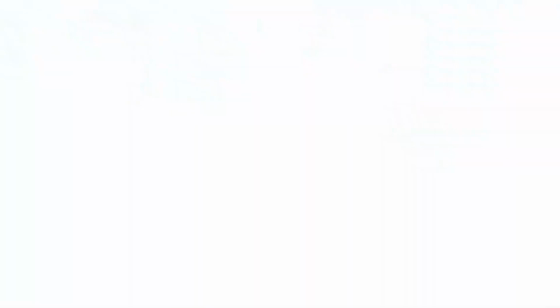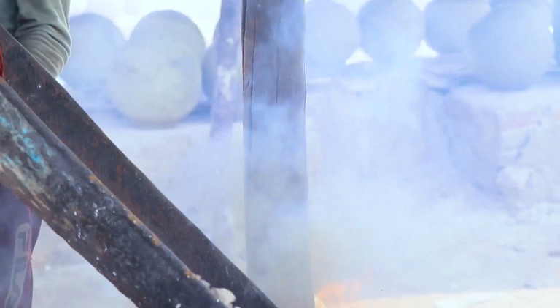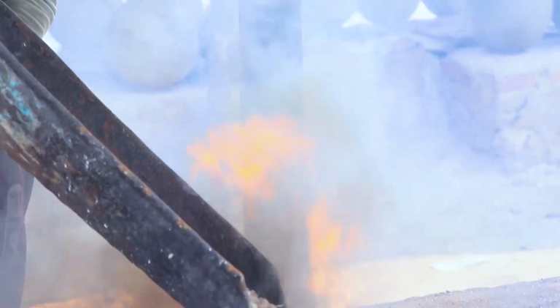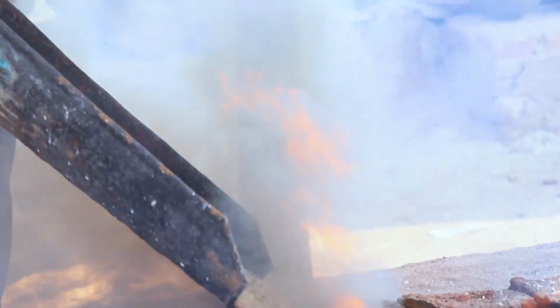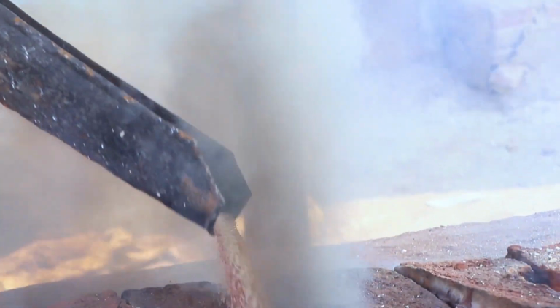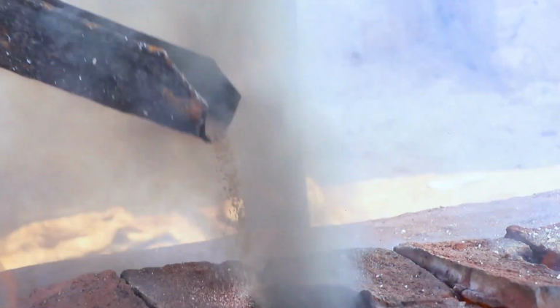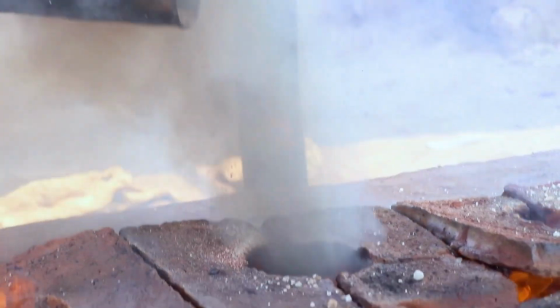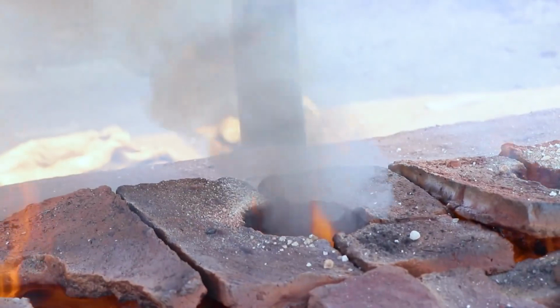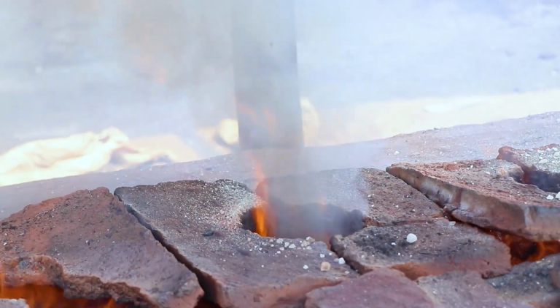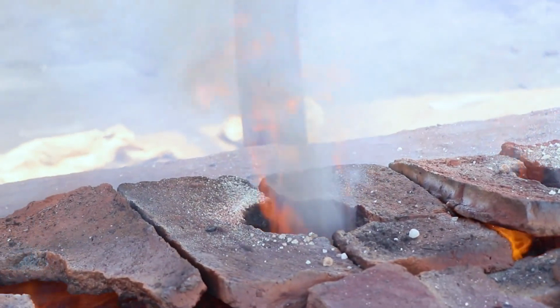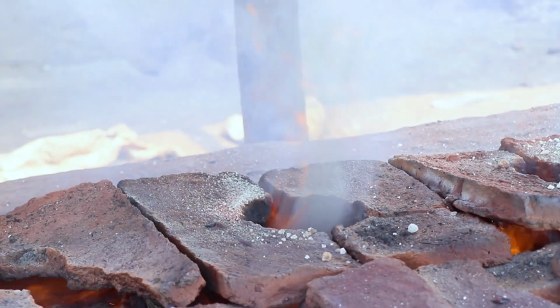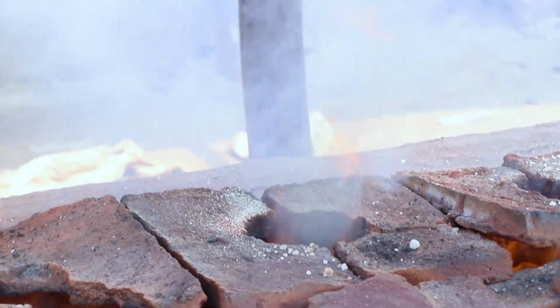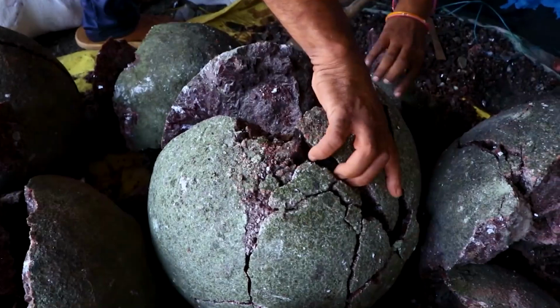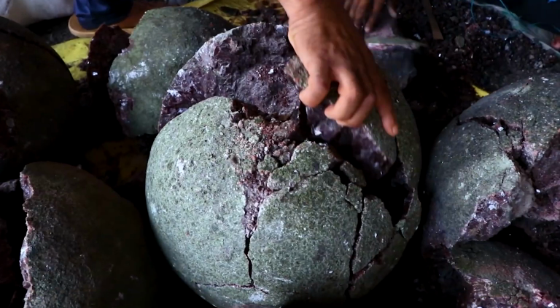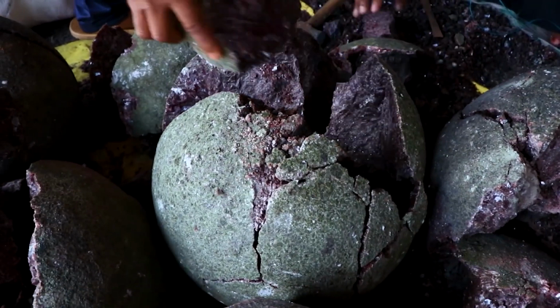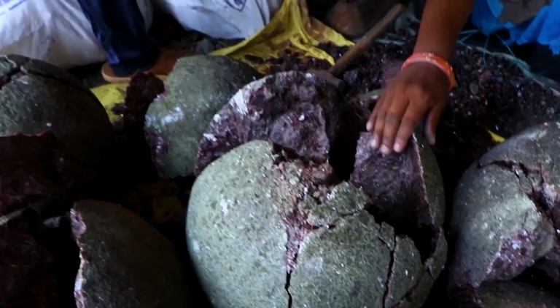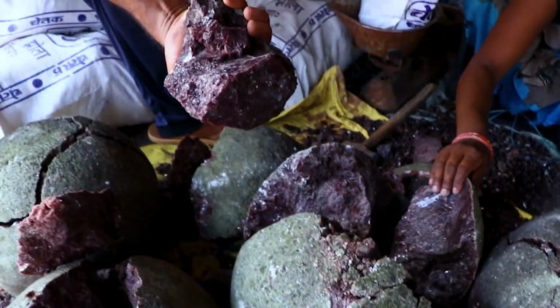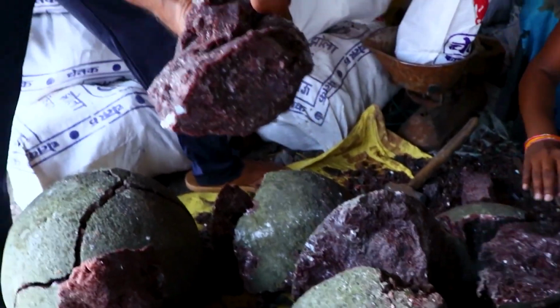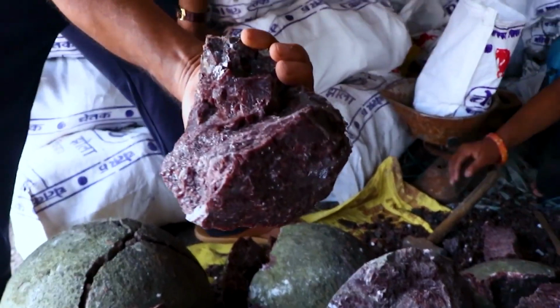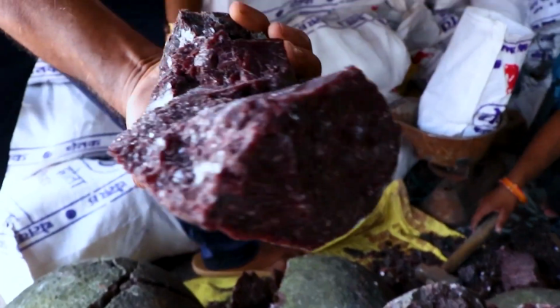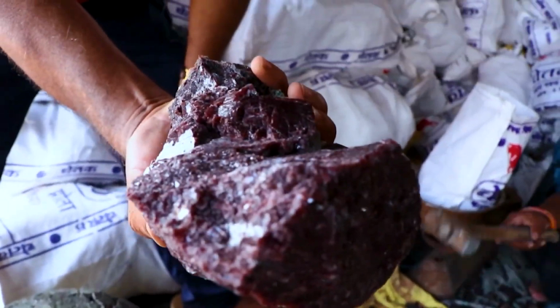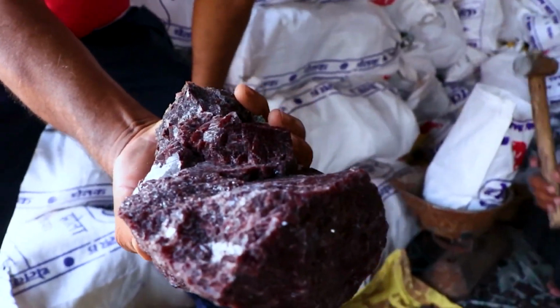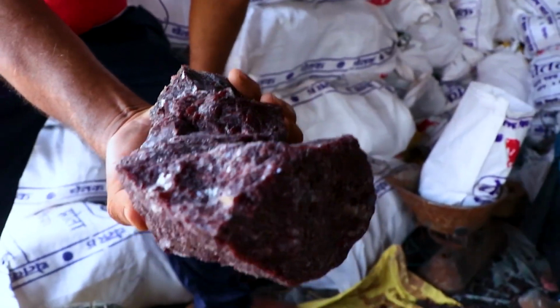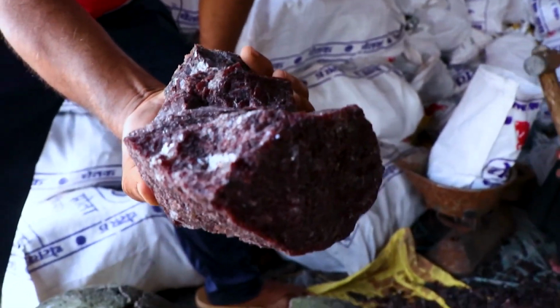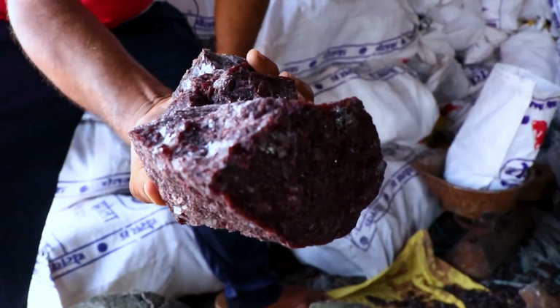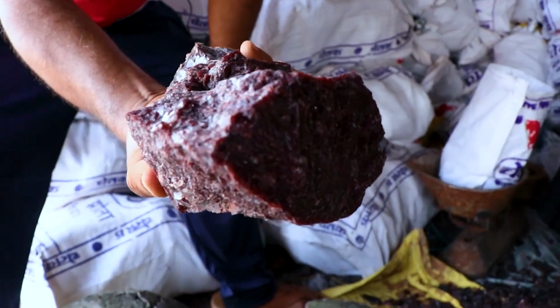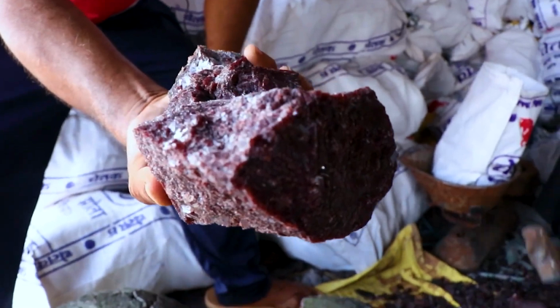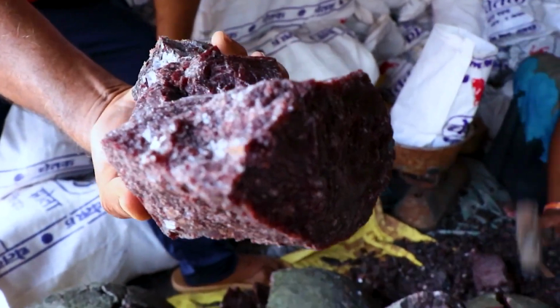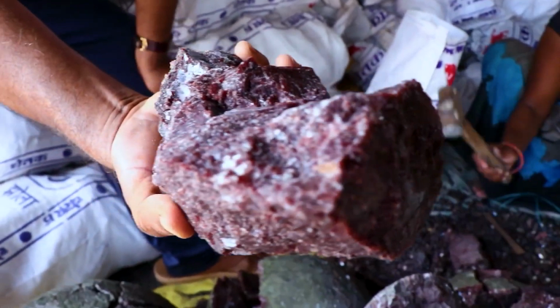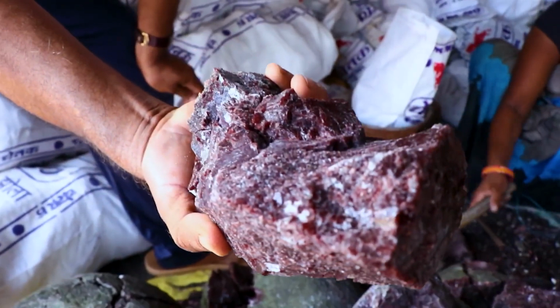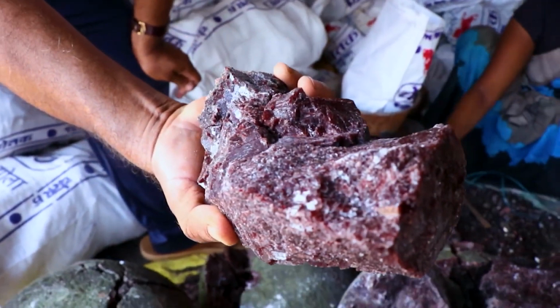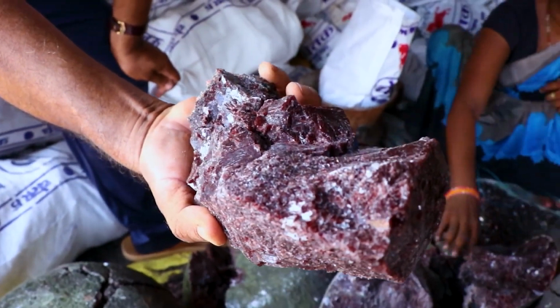Hello everyone and welcome back to the channel. Today on Need for Knowledge, we go behind the scenes to see how black salt is made, as well as an insight into what makes this salt so different from regular cooking salt.